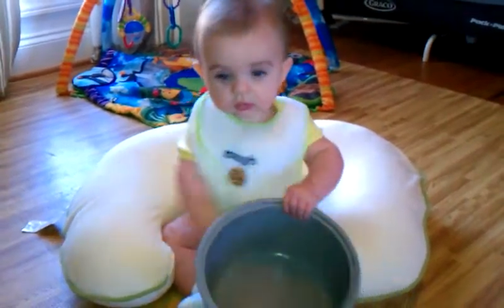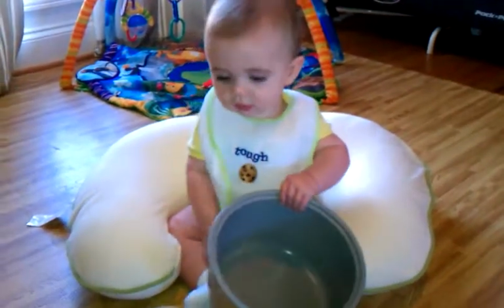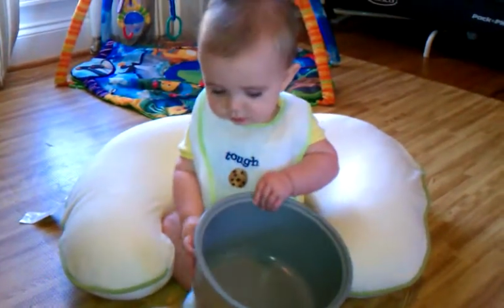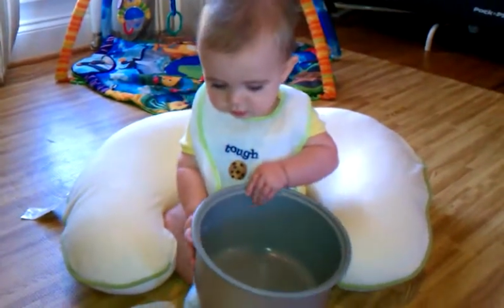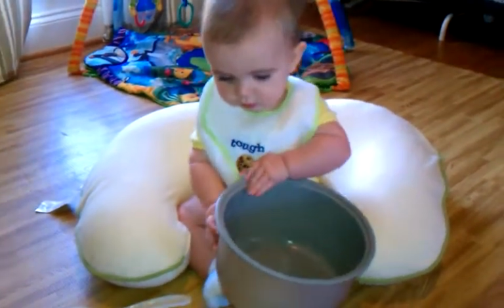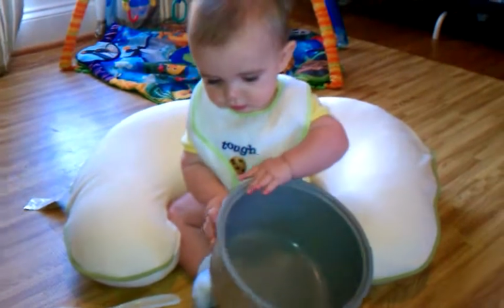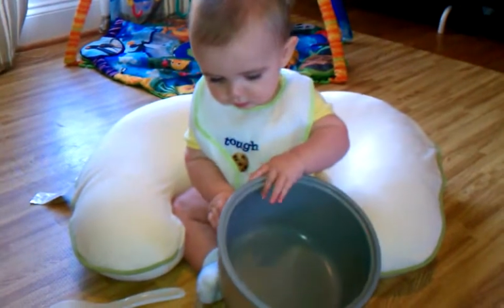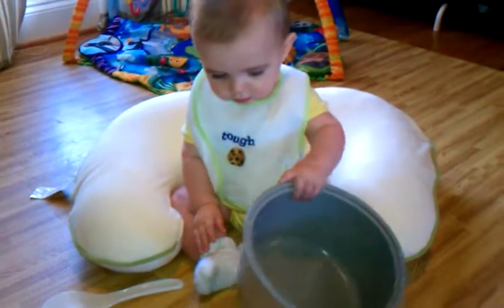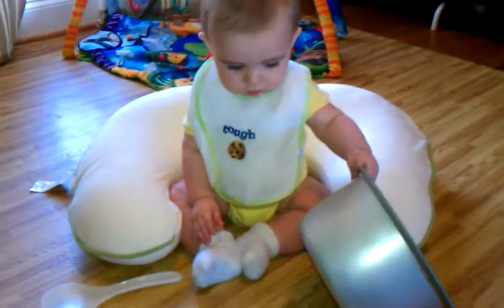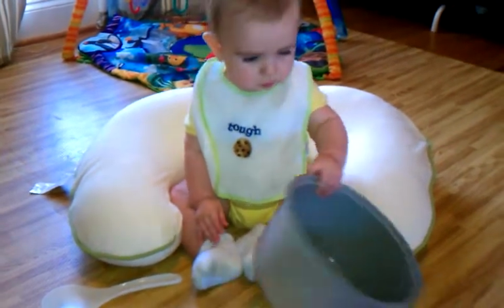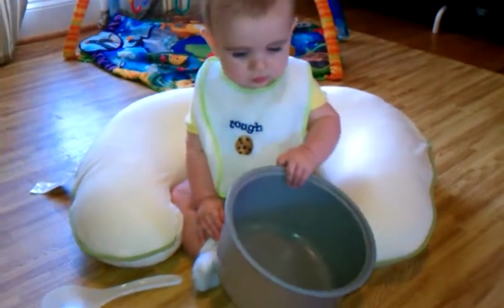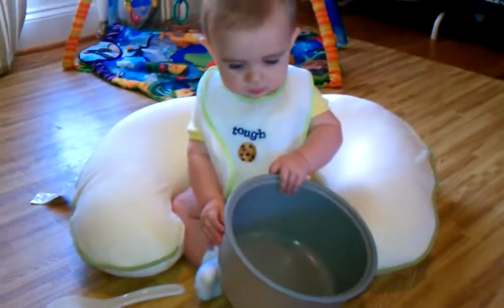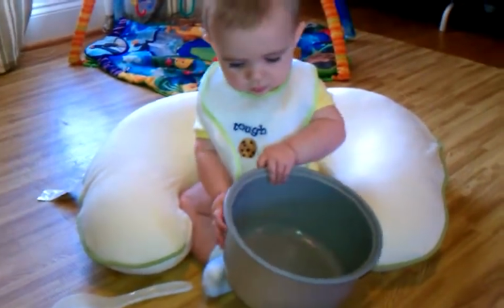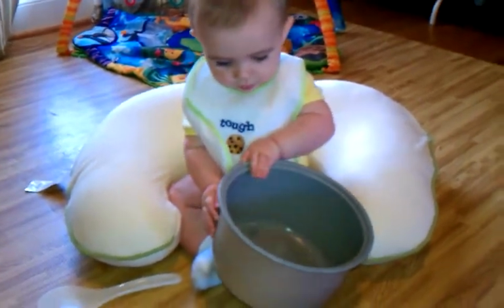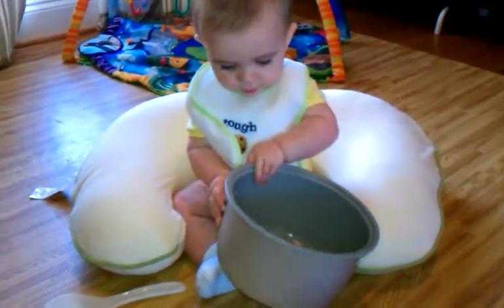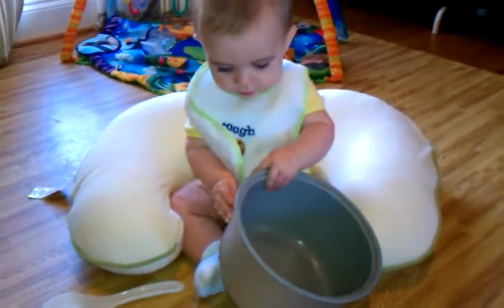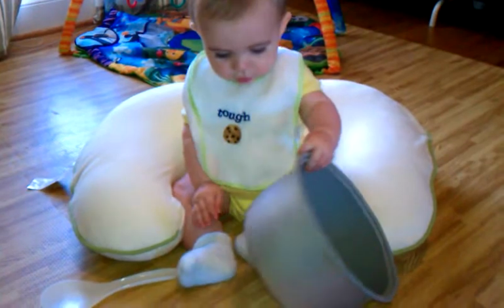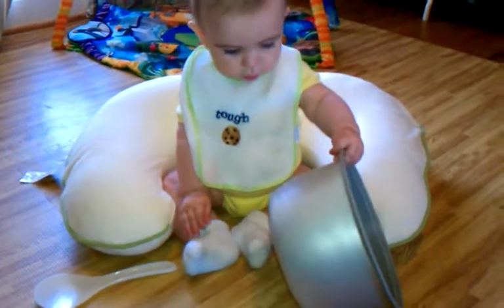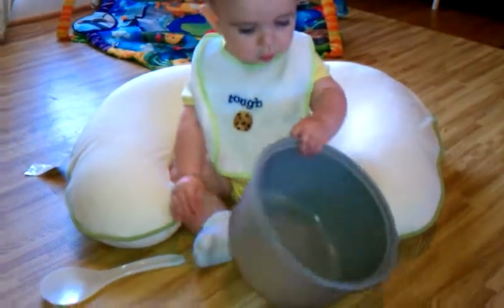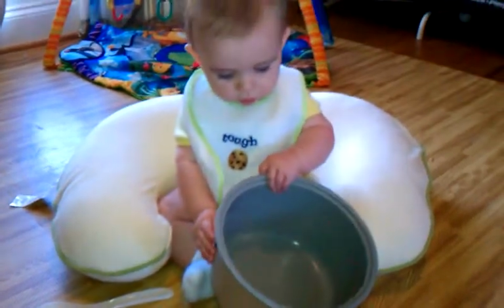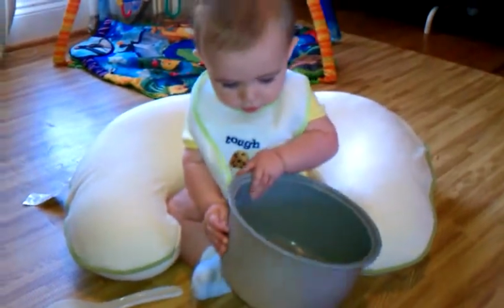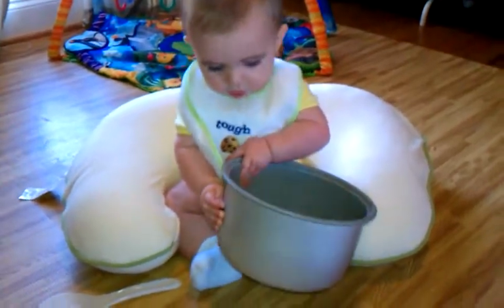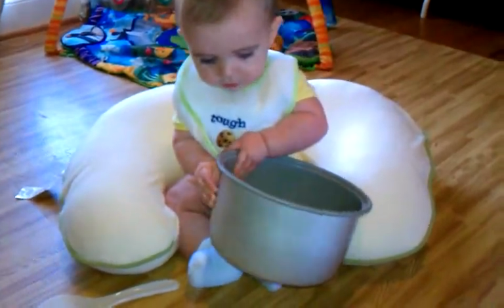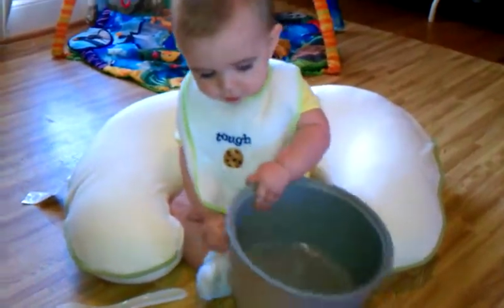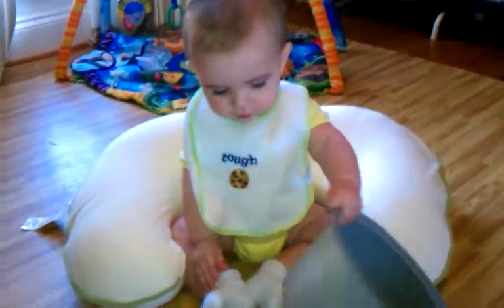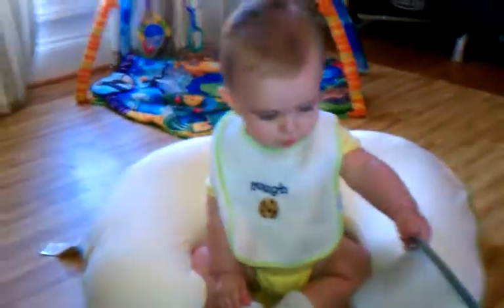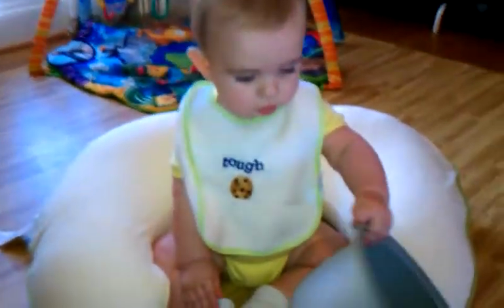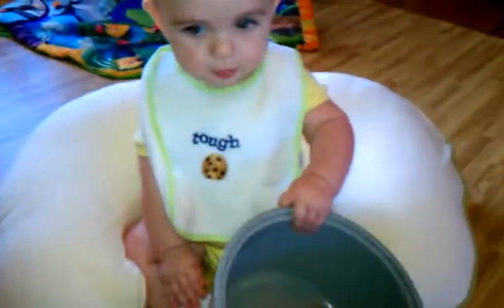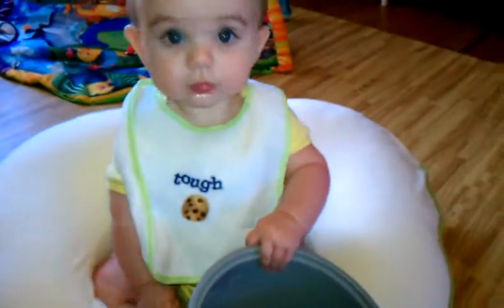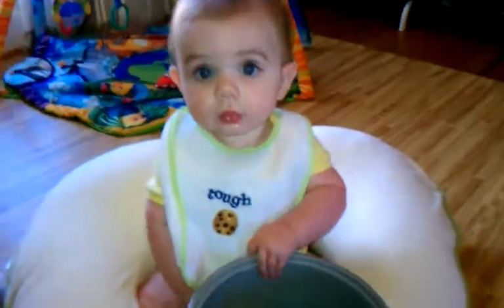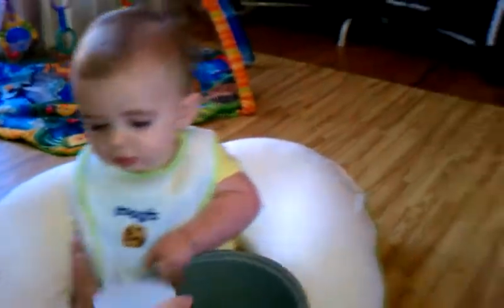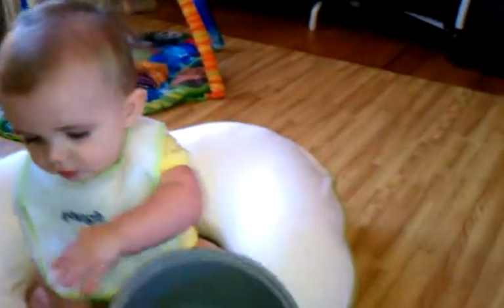You cooking in the kitchen? What are you going to make for us, Torrin? What are you going to make? Here you go.